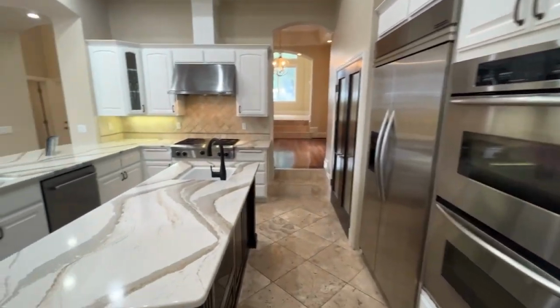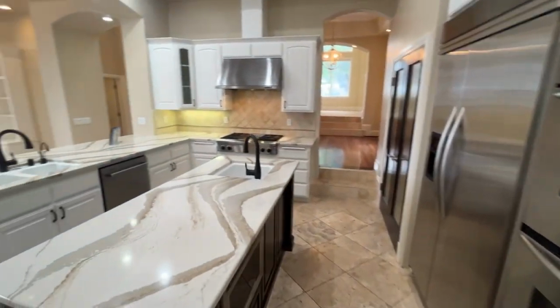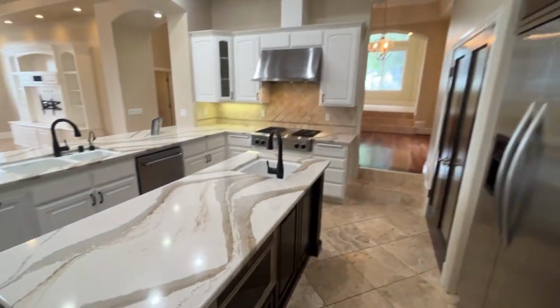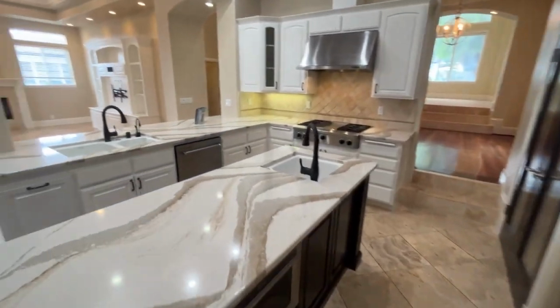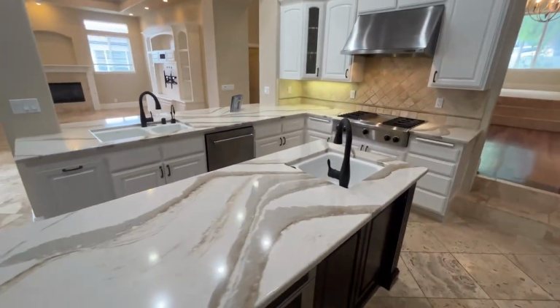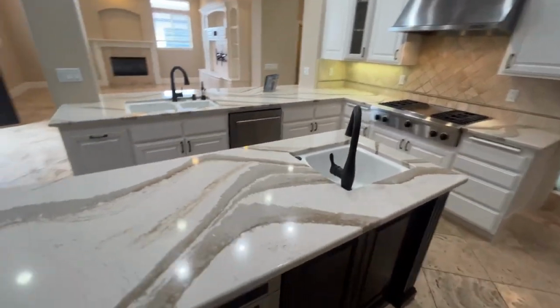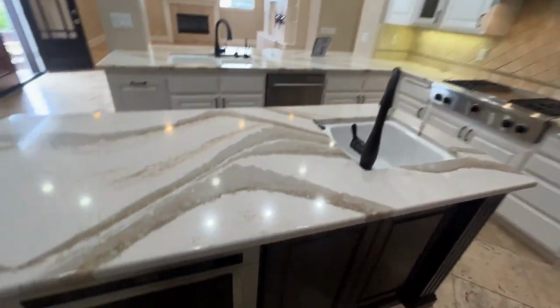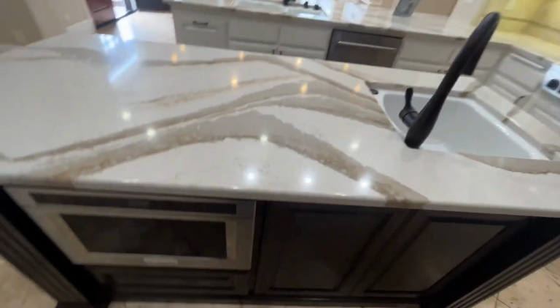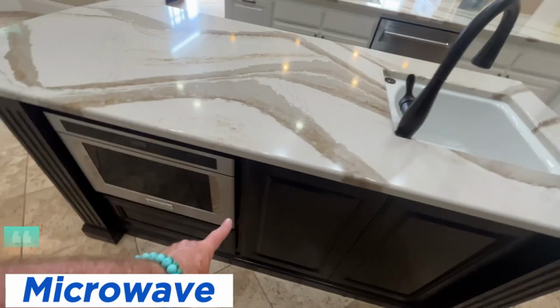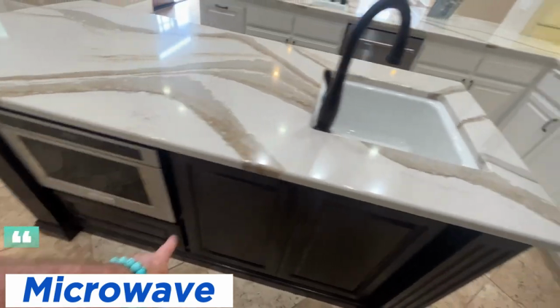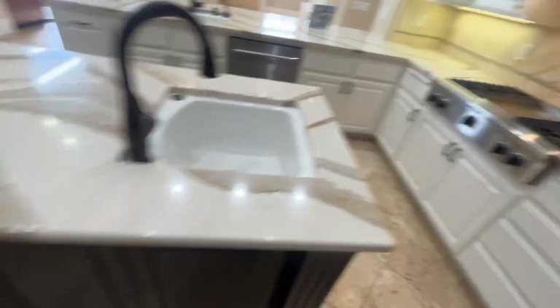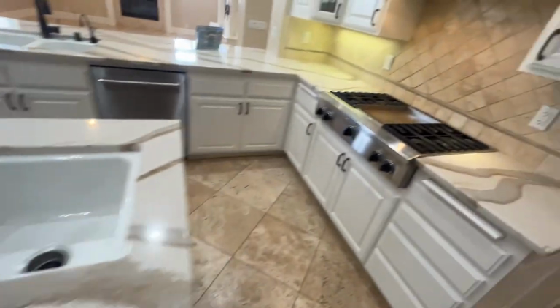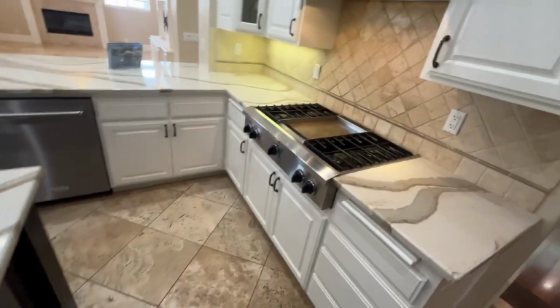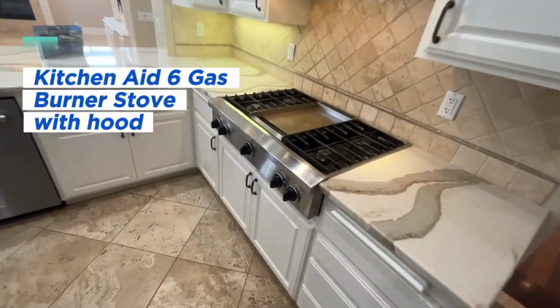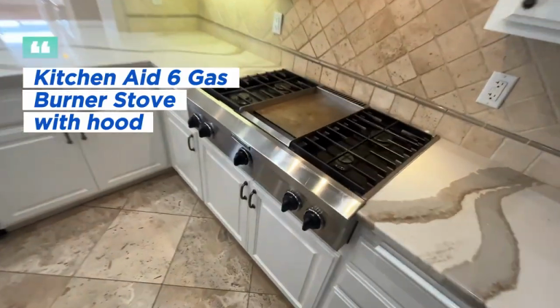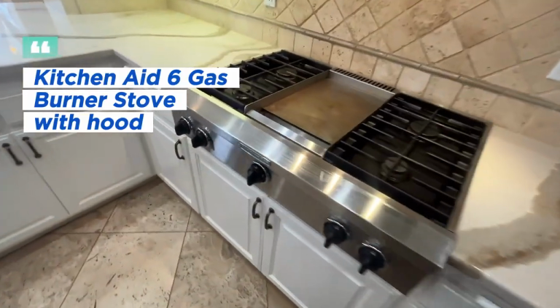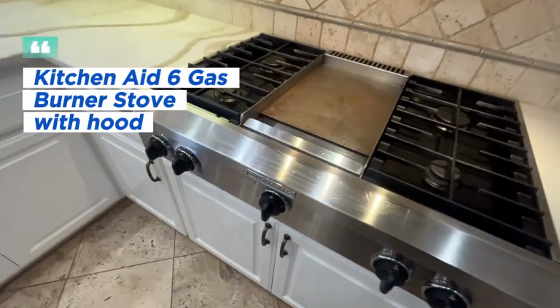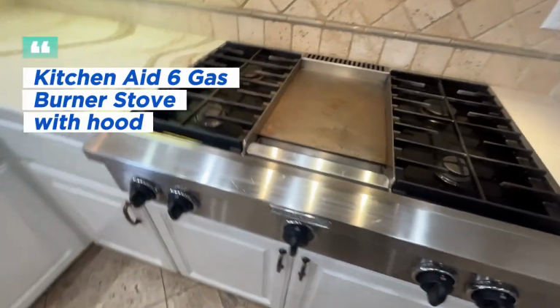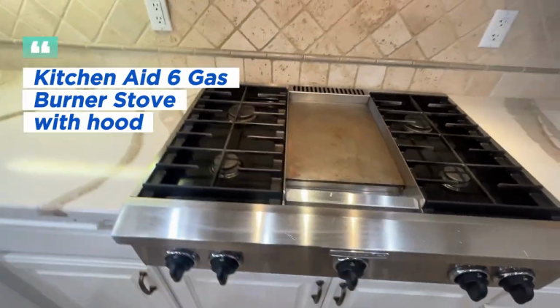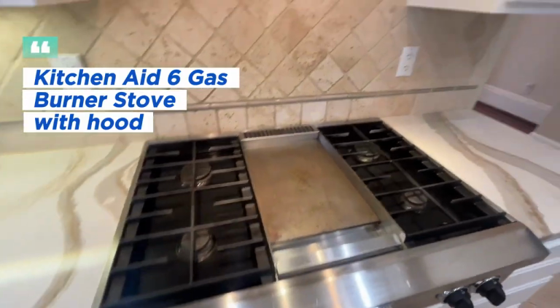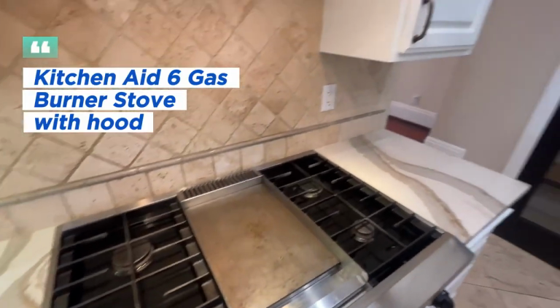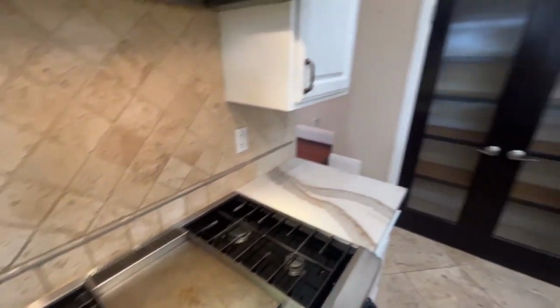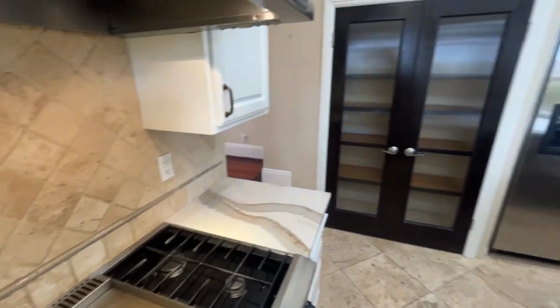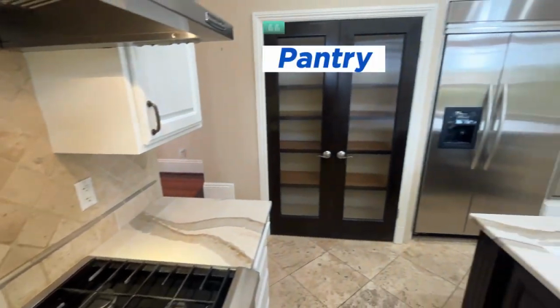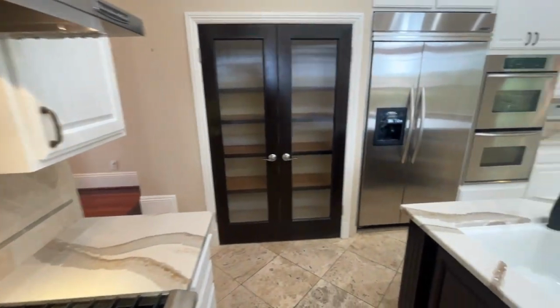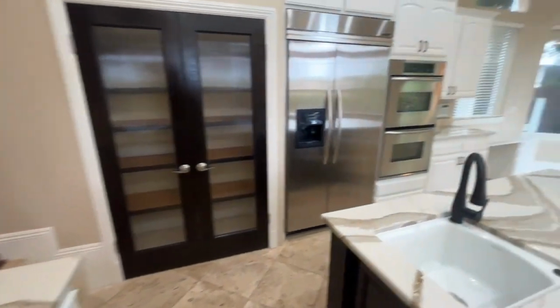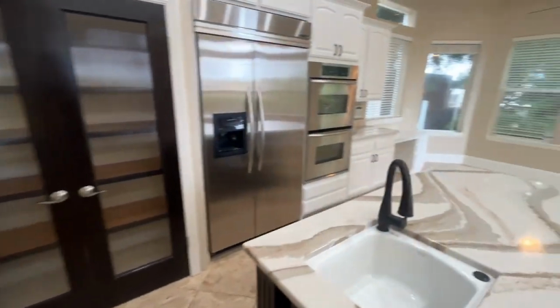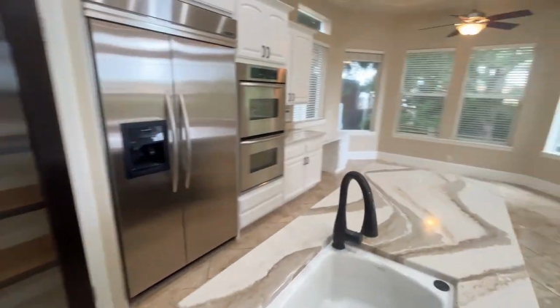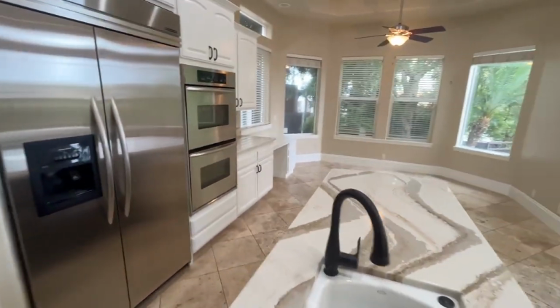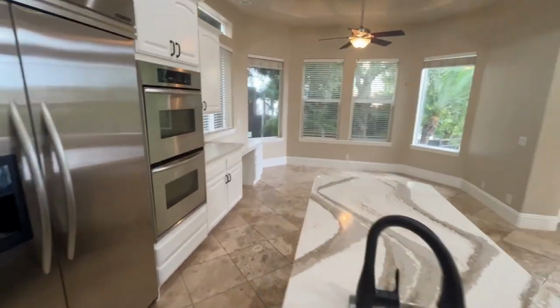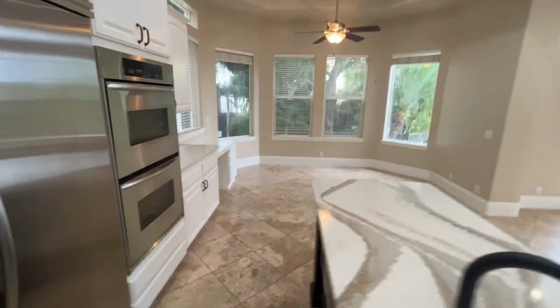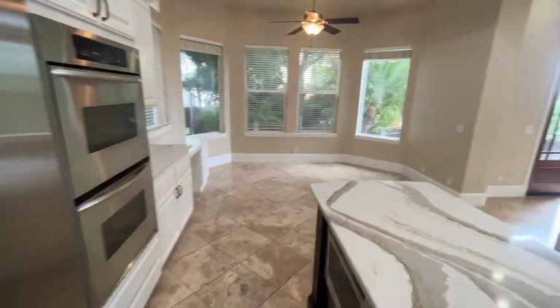The island has another sink as well as the microwave, you can see it down there, and the KitchenAid six-burner gas stove built in. The pantry is right there in those brown doors, and you can see that the refrigerator and the double ovens are built in.